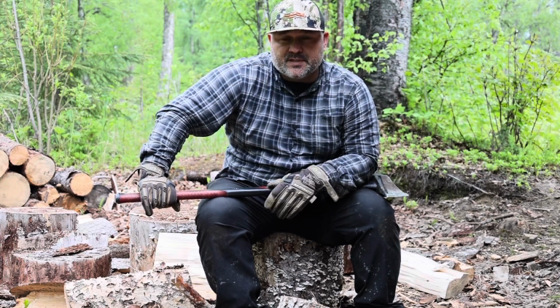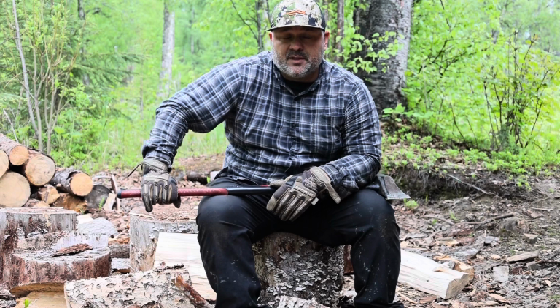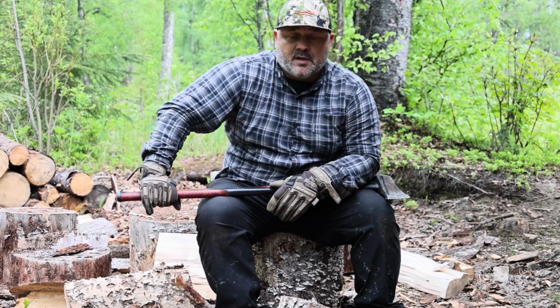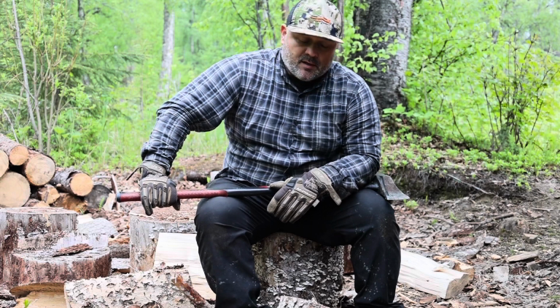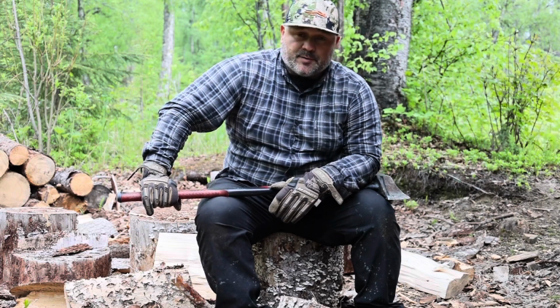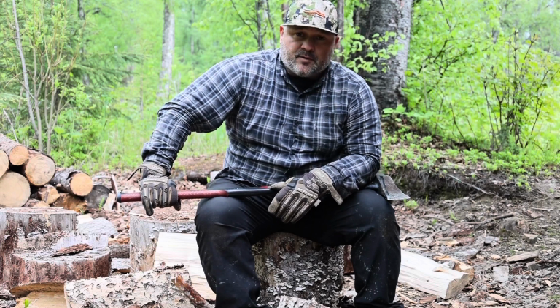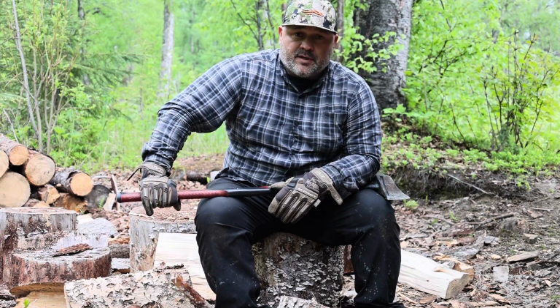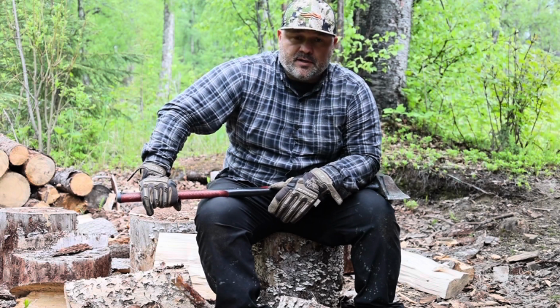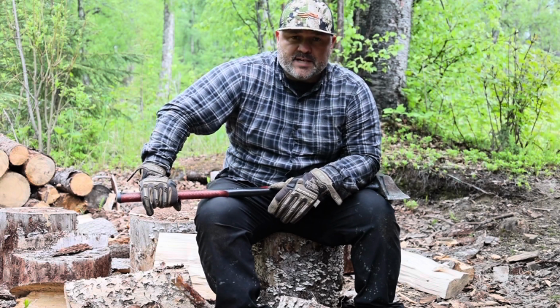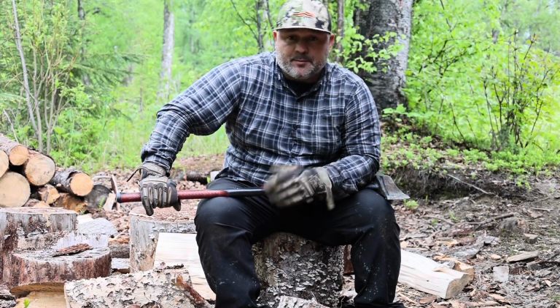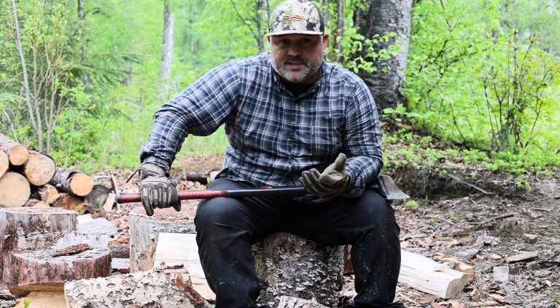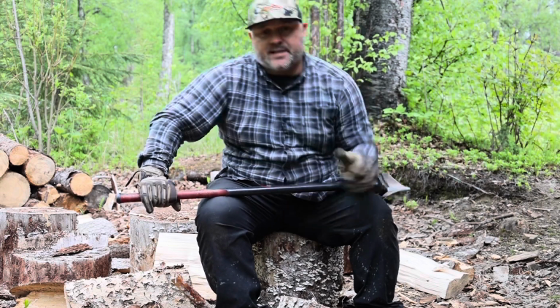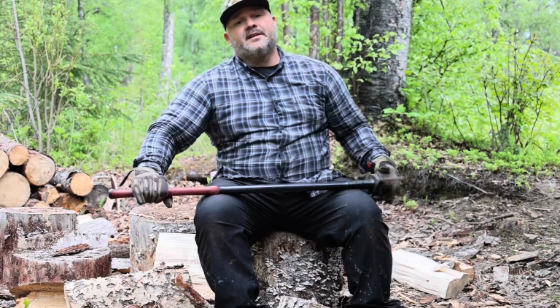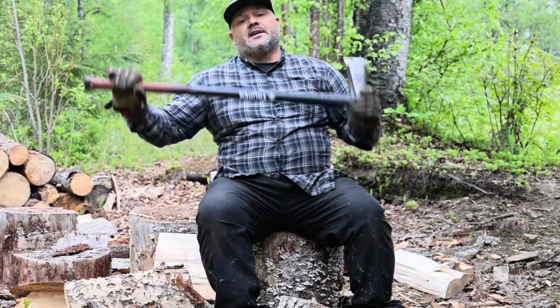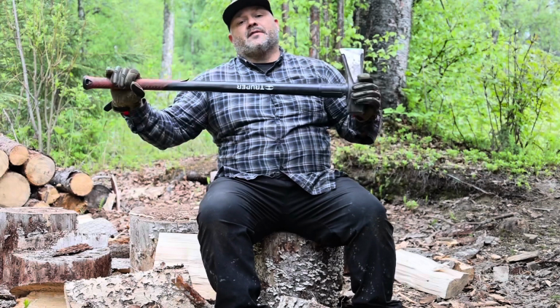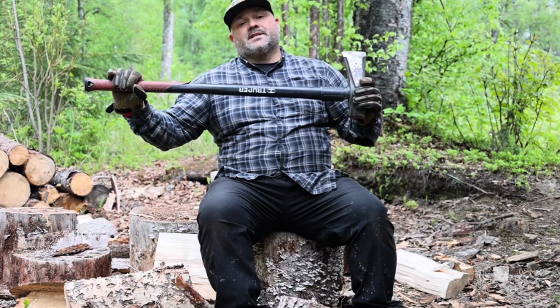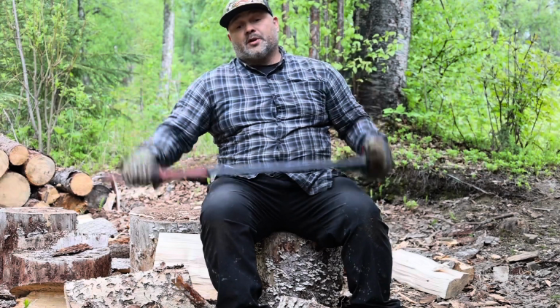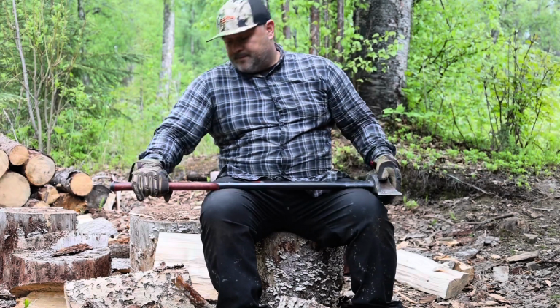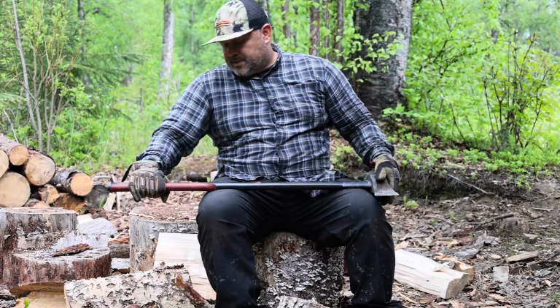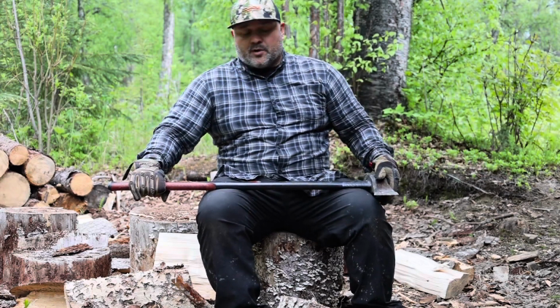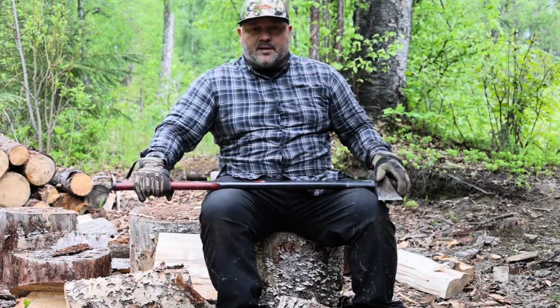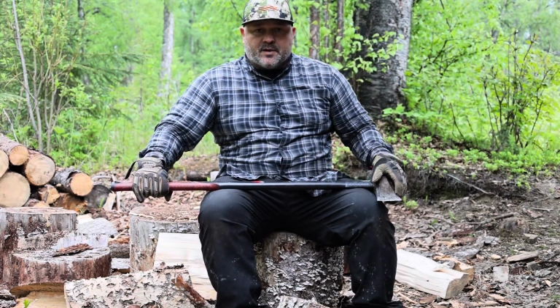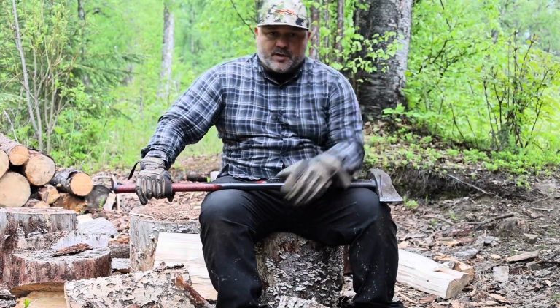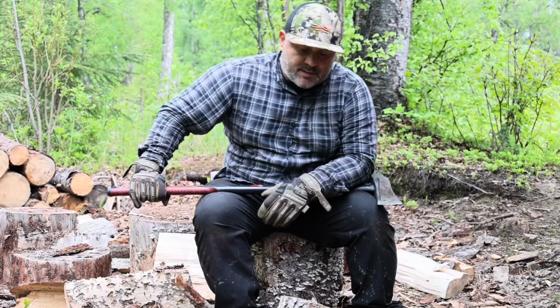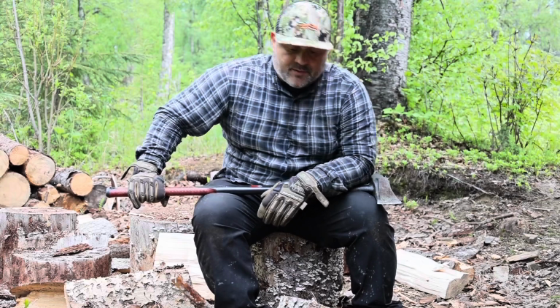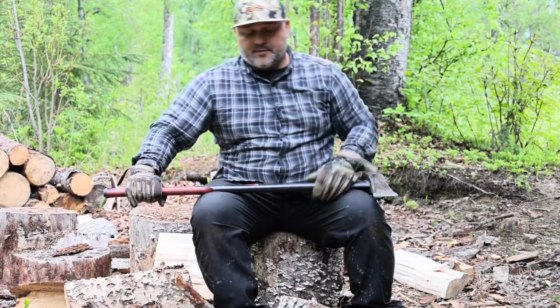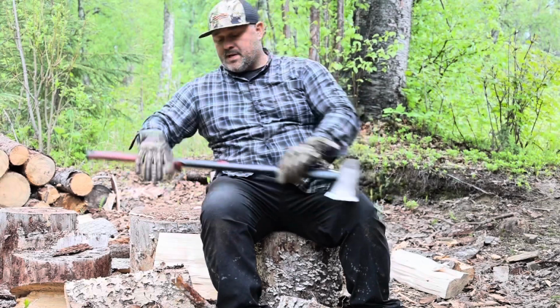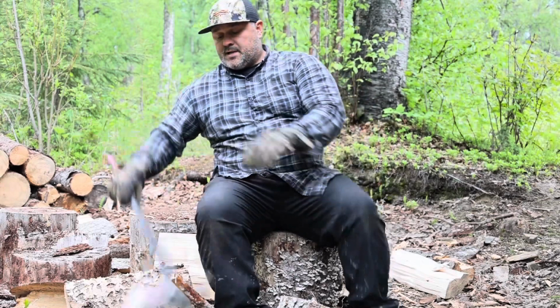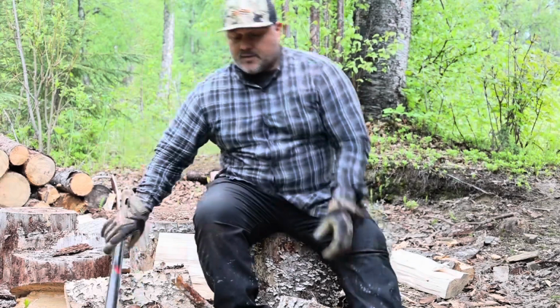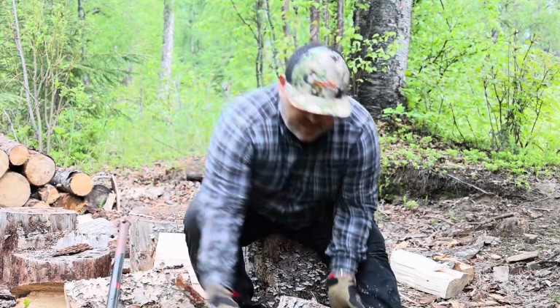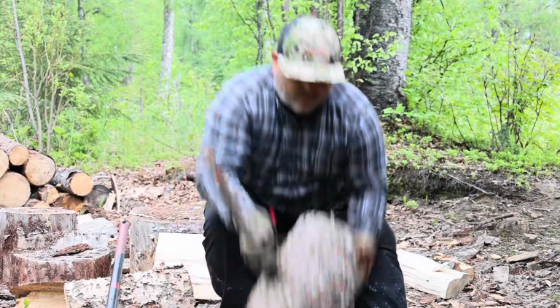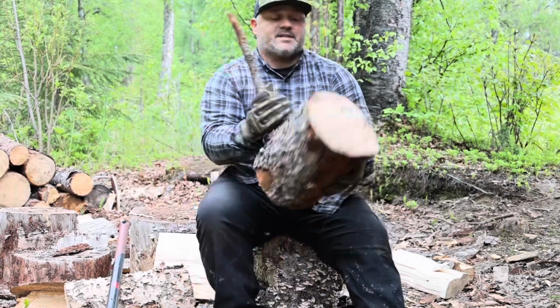That helps me out a little bit, but in order to pass my time I'm just trying to stay busy. One of my favorite things to do is split wood. I've been splitting wood a long time and I've always enjoyed doing it because it's a good stress reliever.